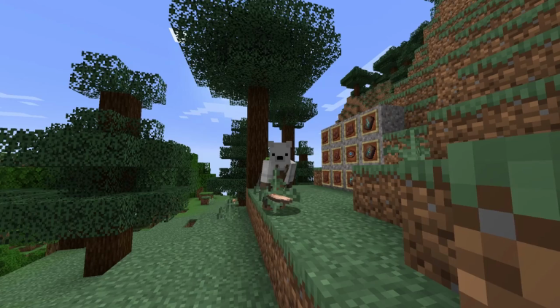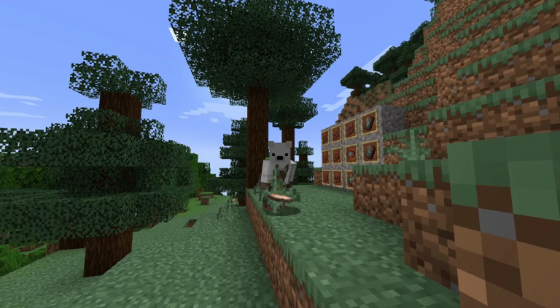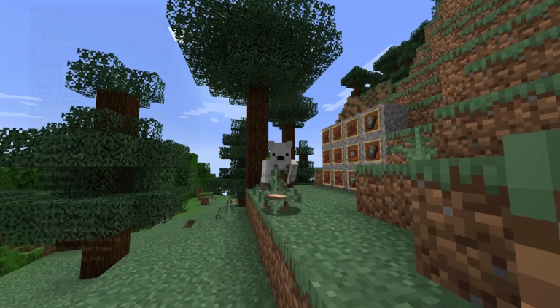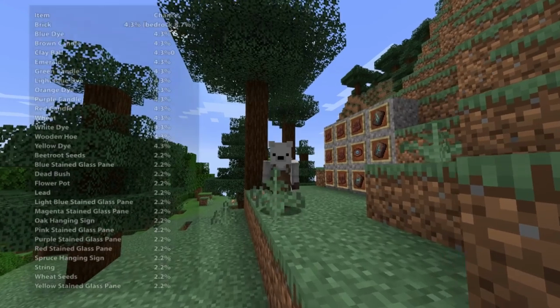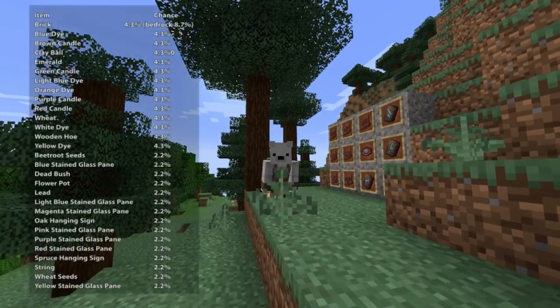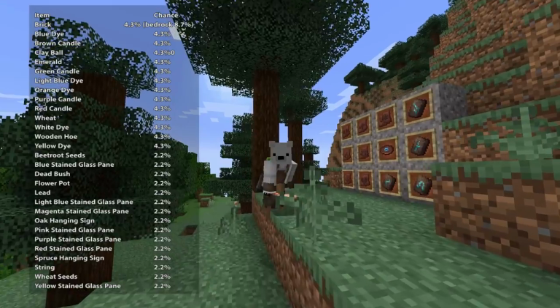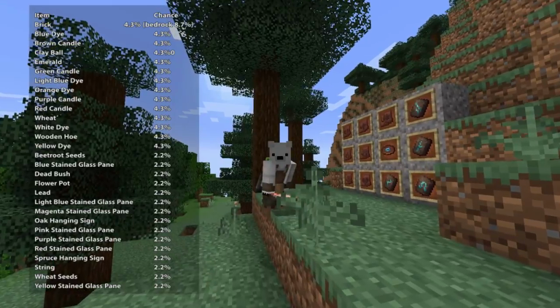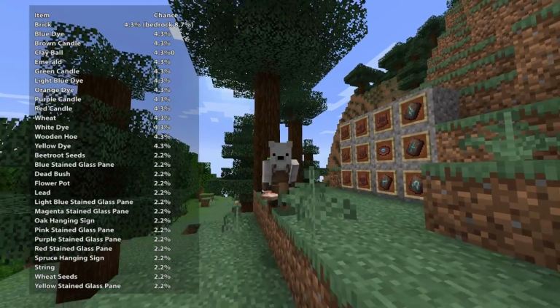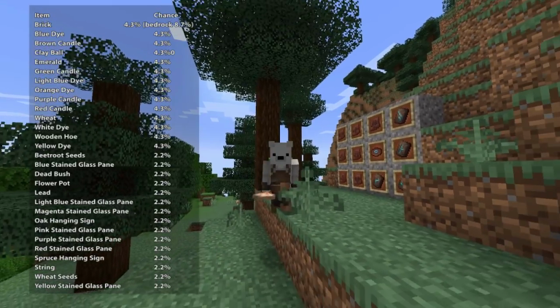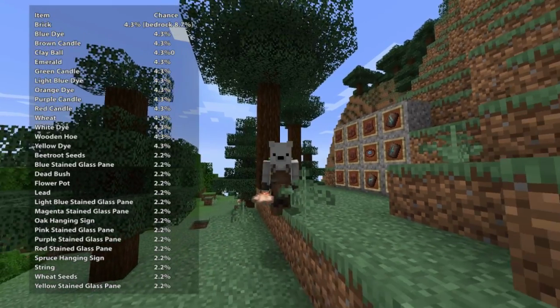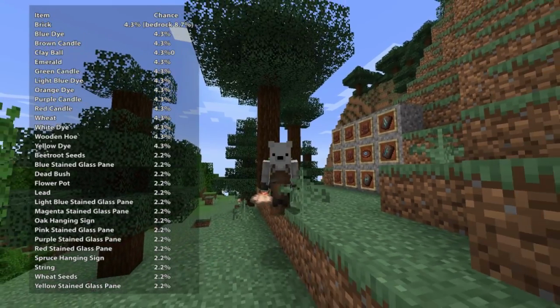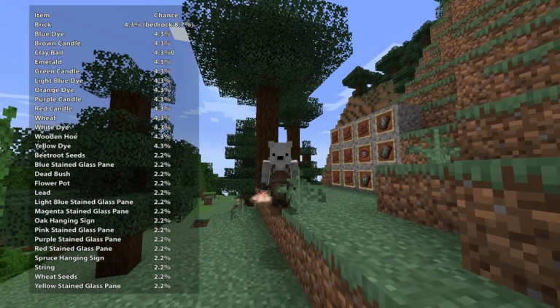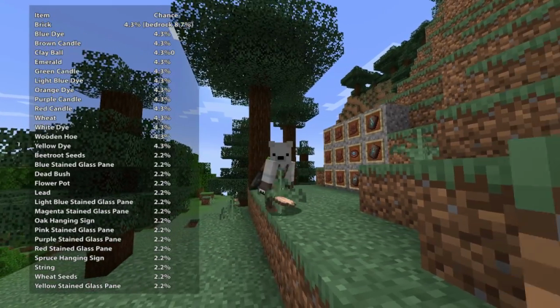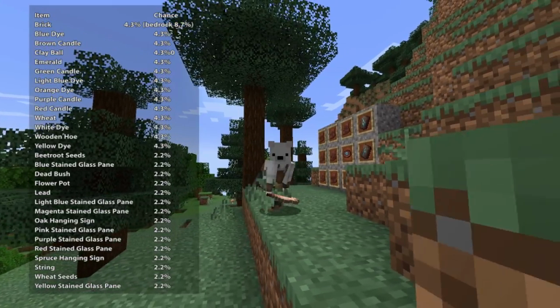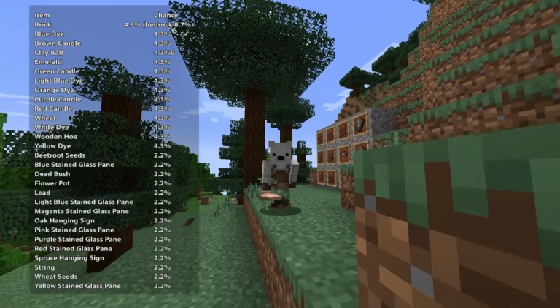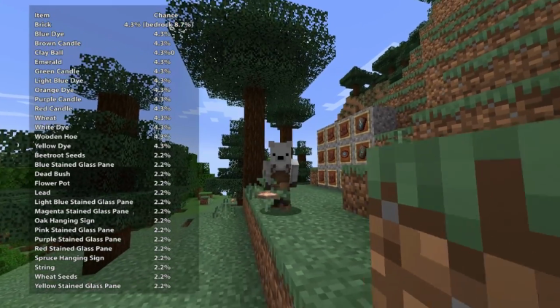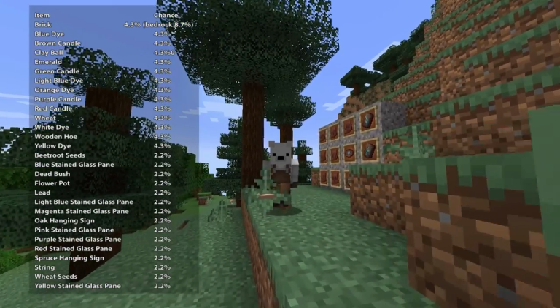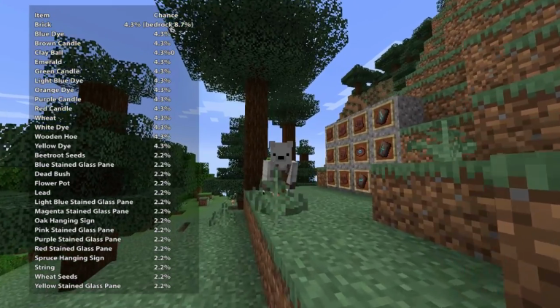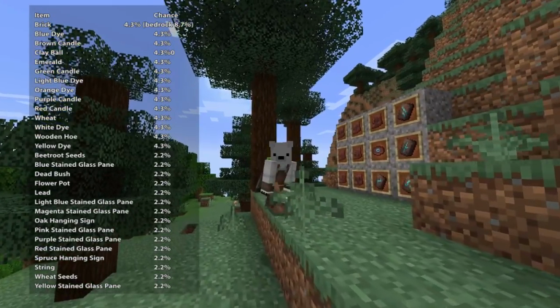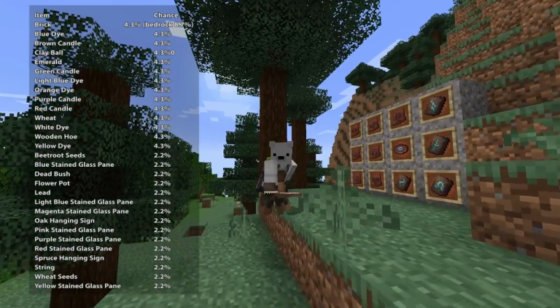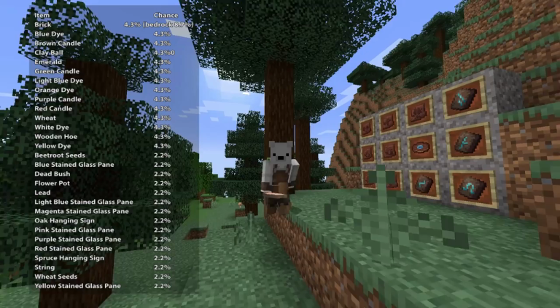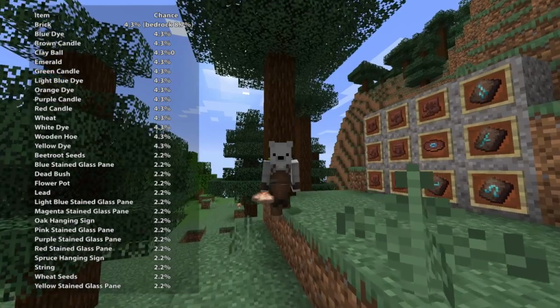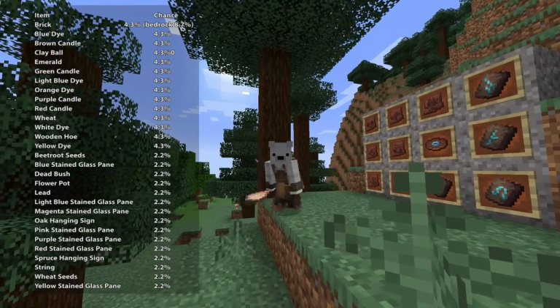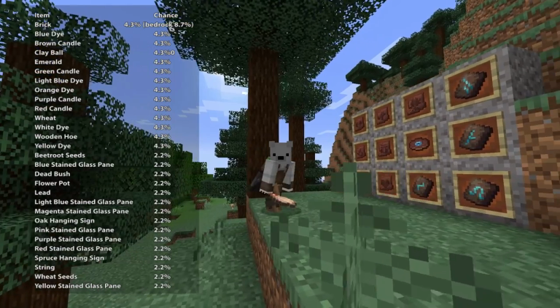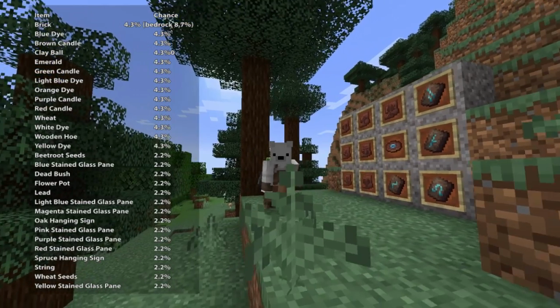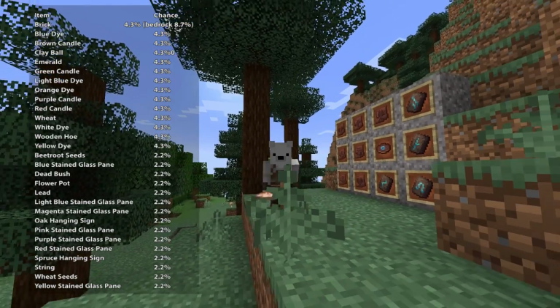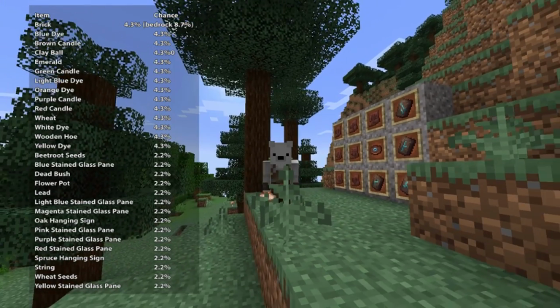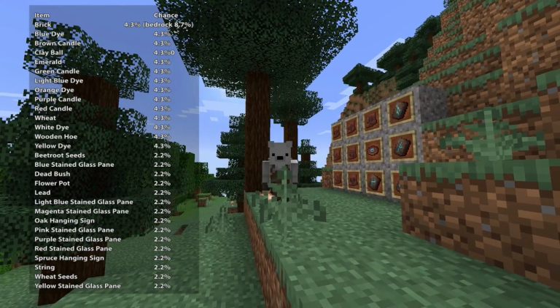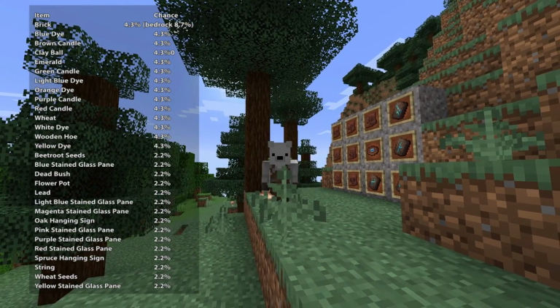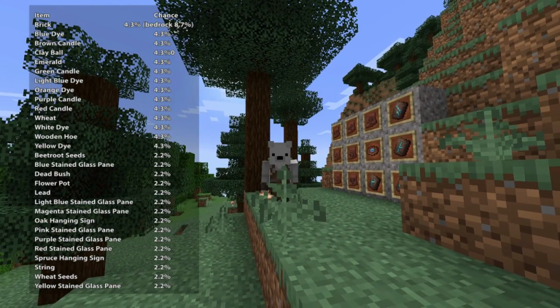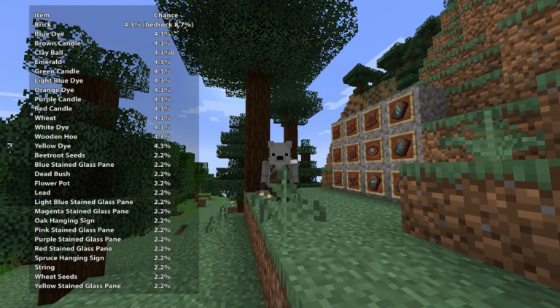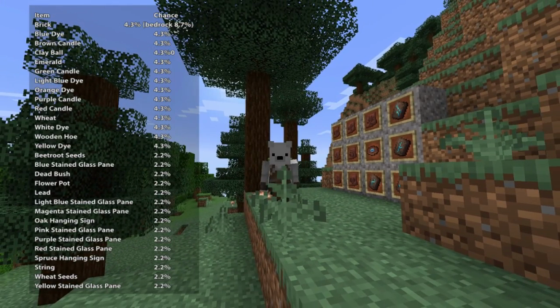Now, some common items that you can find in here are like seeds, glass, and emeralds. They aren't super useful late game, but early game they can be quite useful, and it's just a lot of fun to explore these.